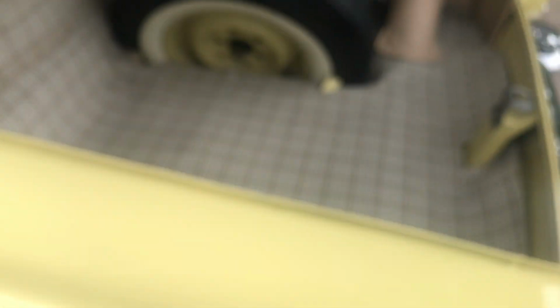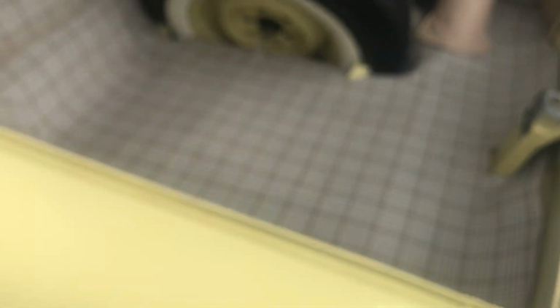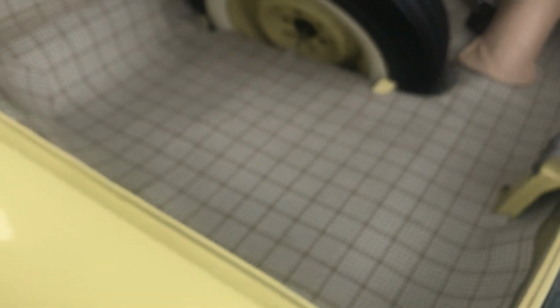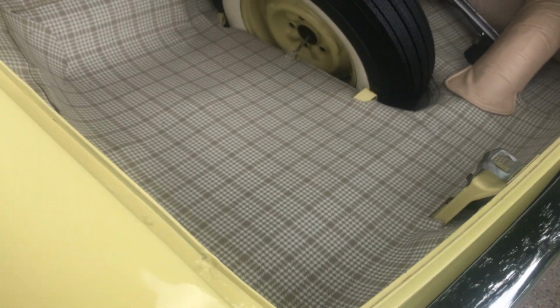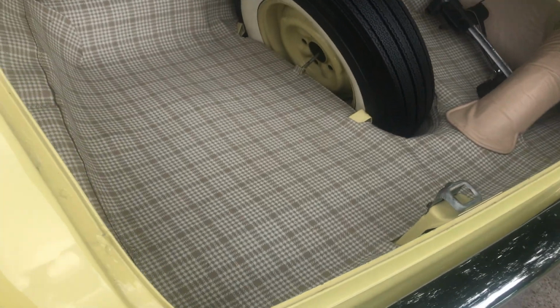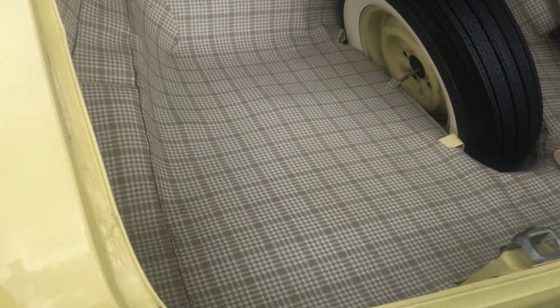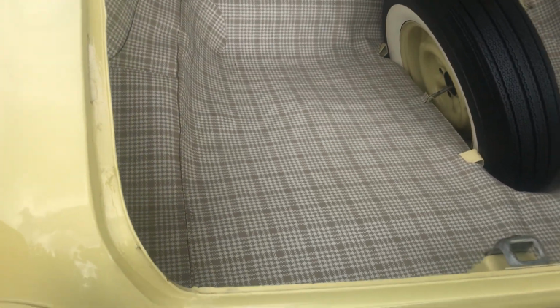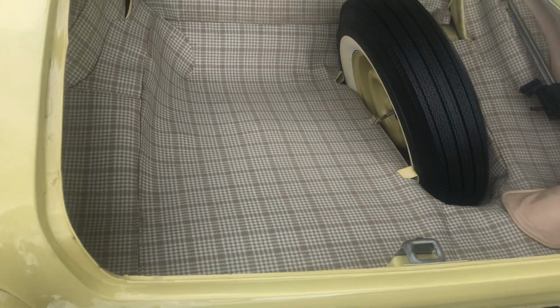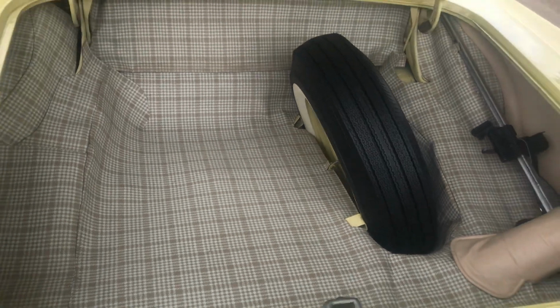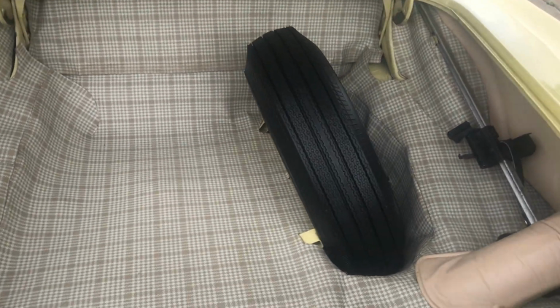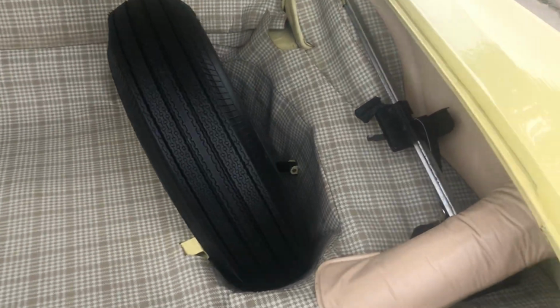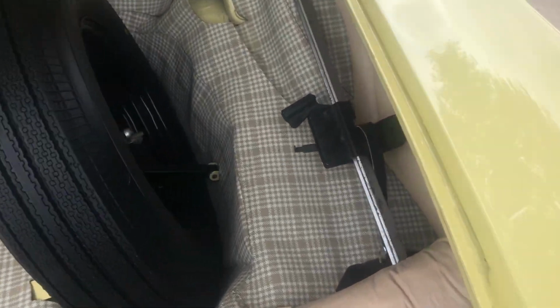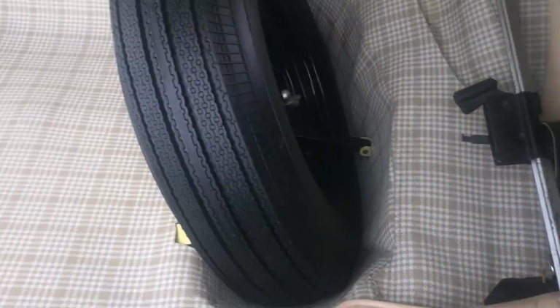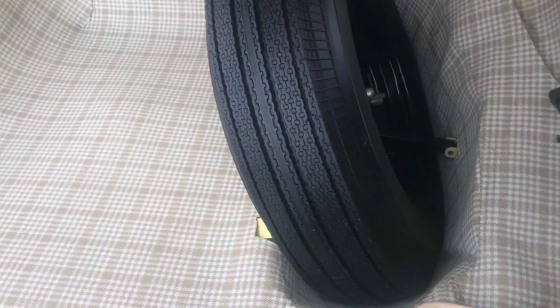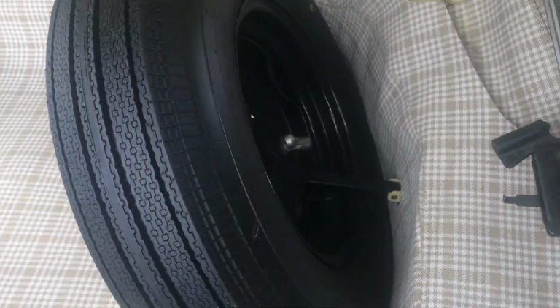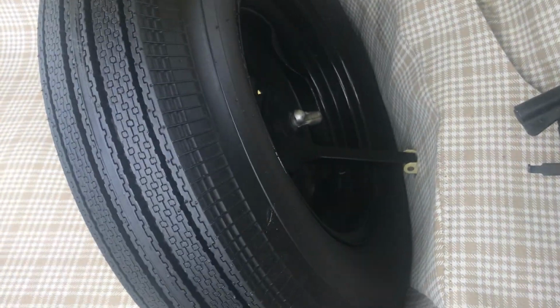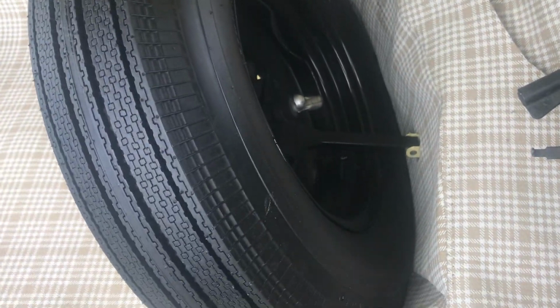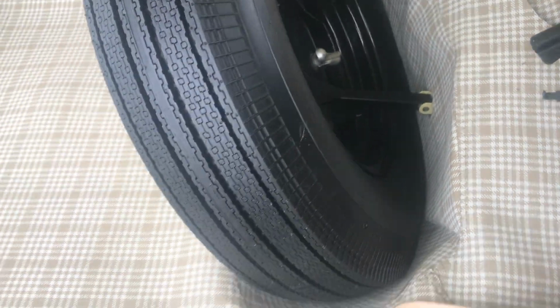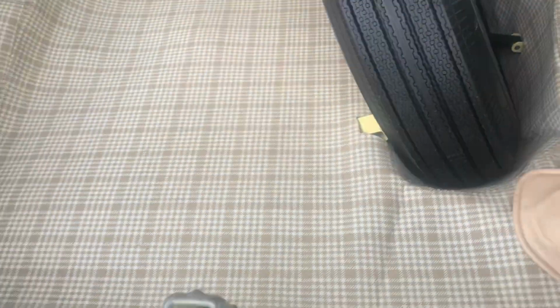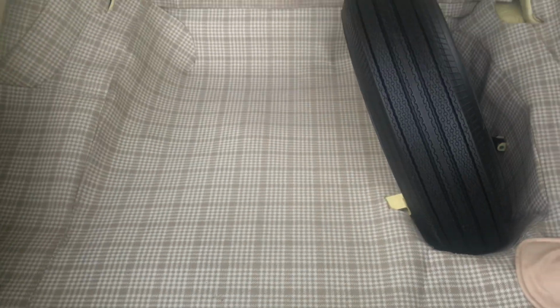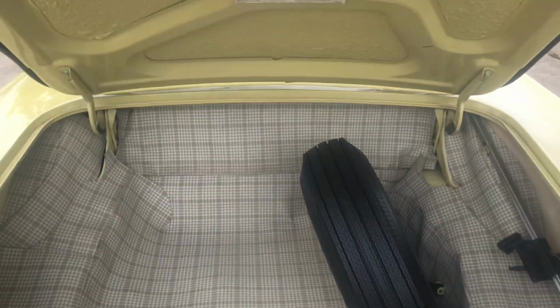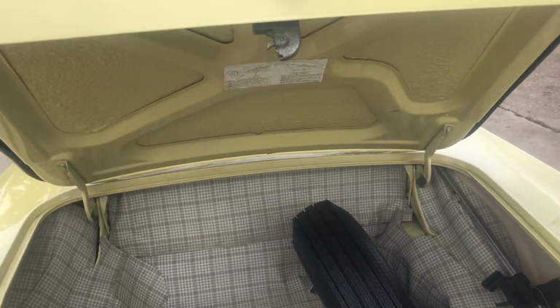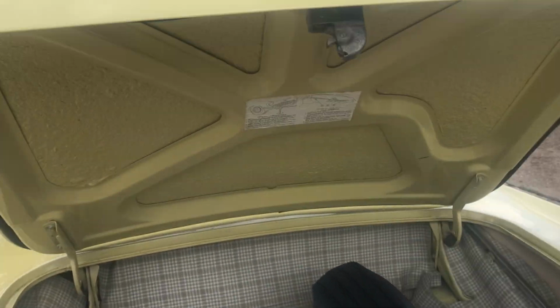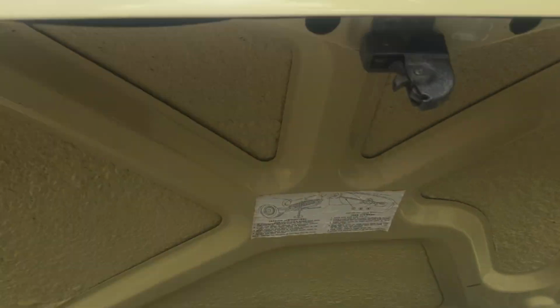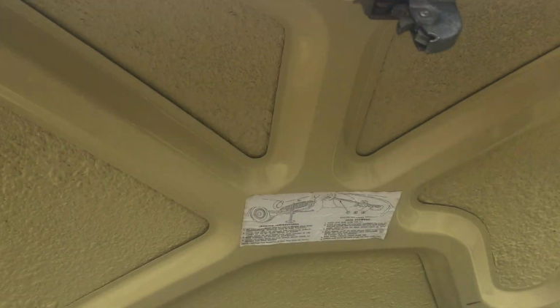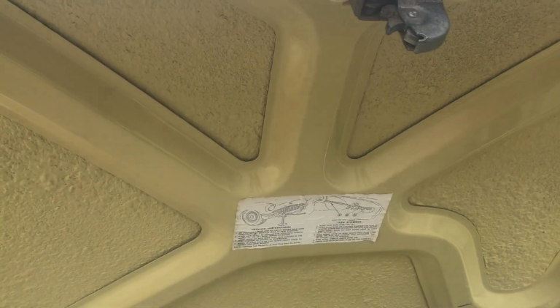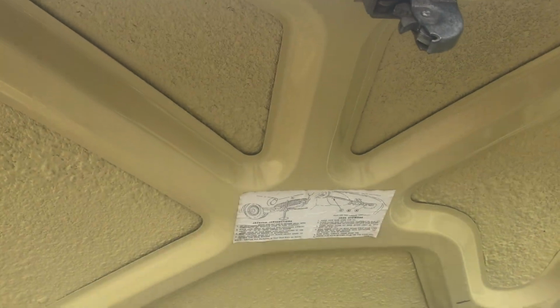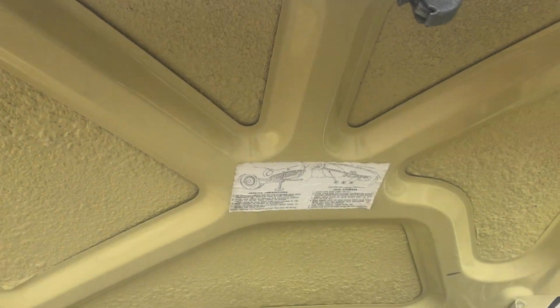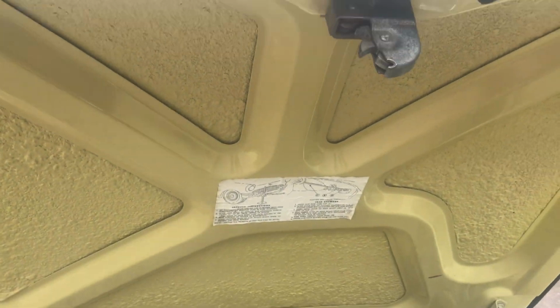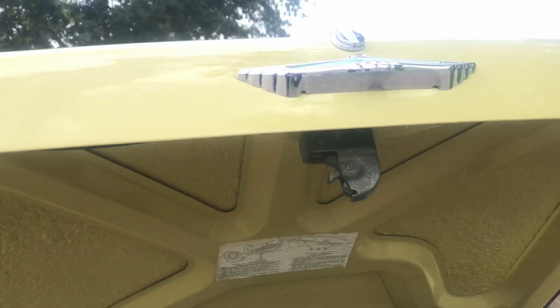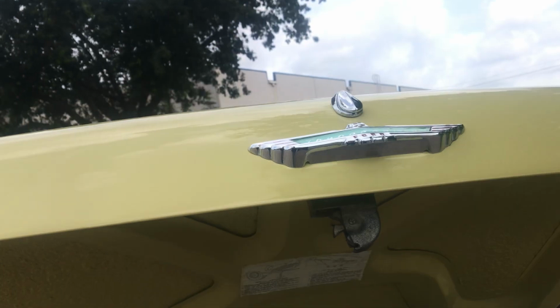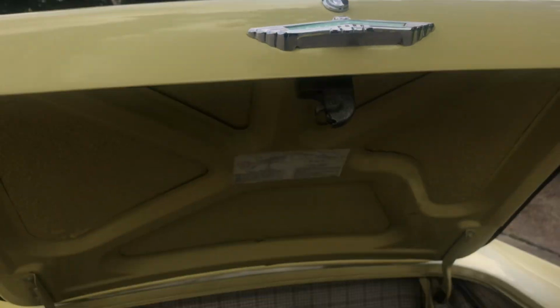Here's the trunk with everything in the proper place — proper mat, jack, spare, and hookup for the spare — all in superb condition, including the original factory decal showing how to jack the car up.